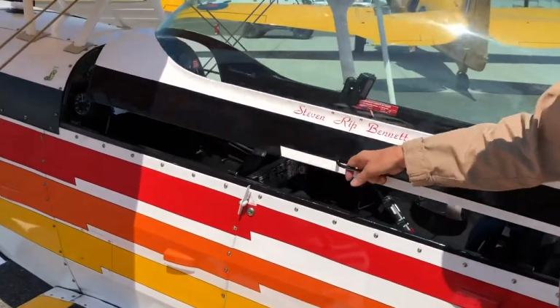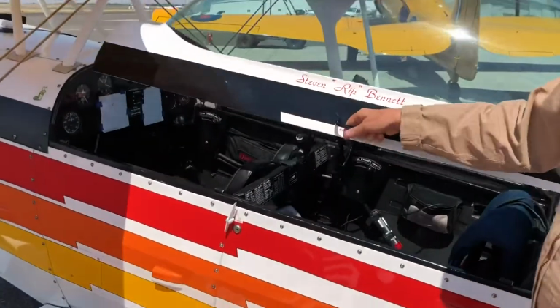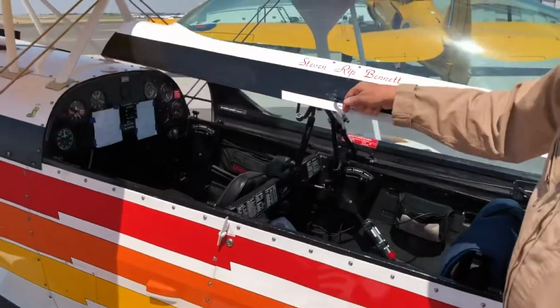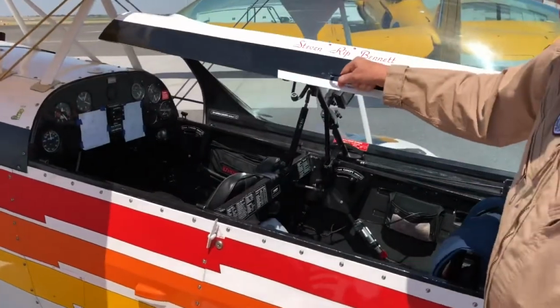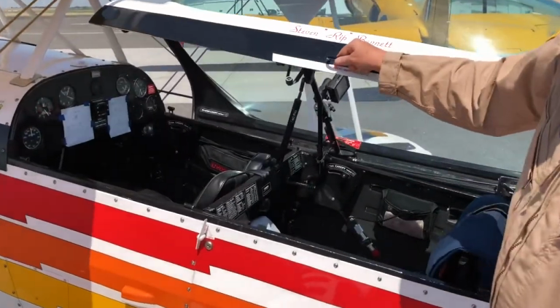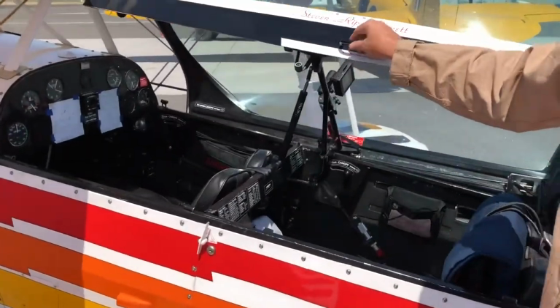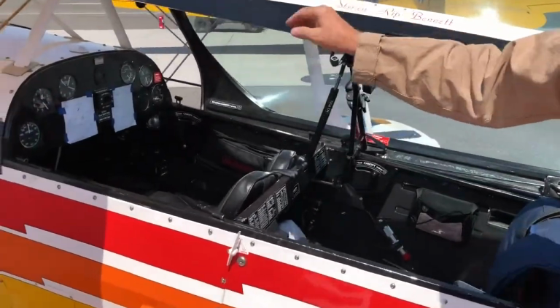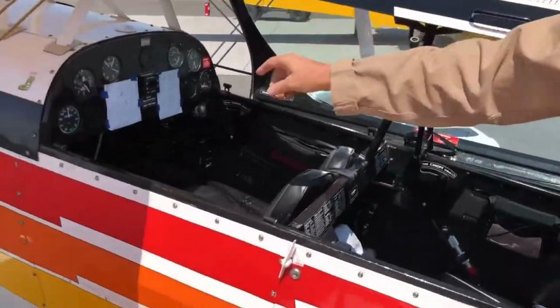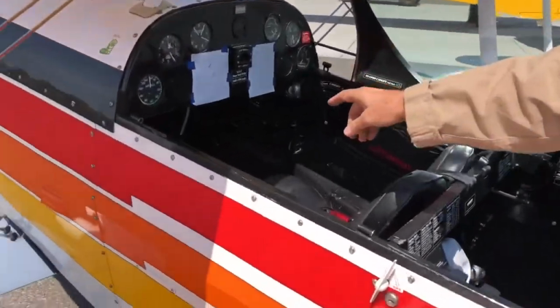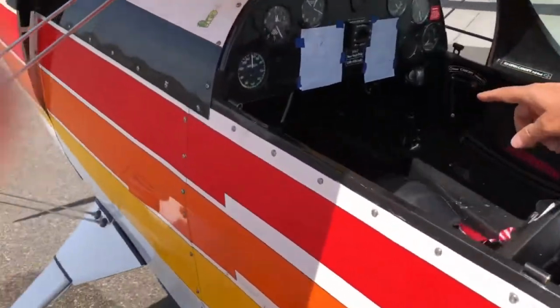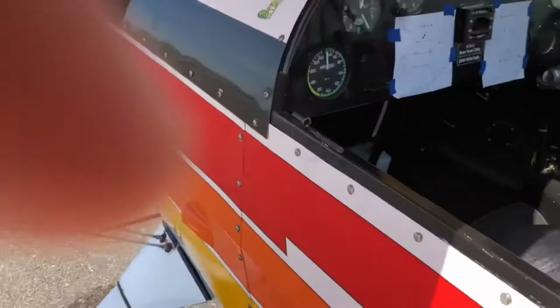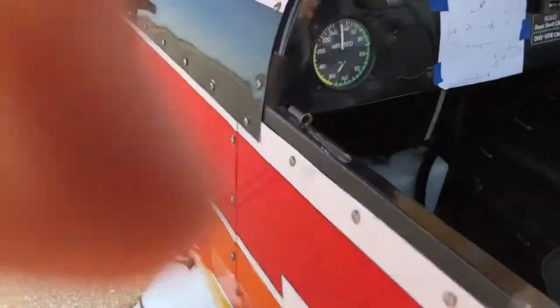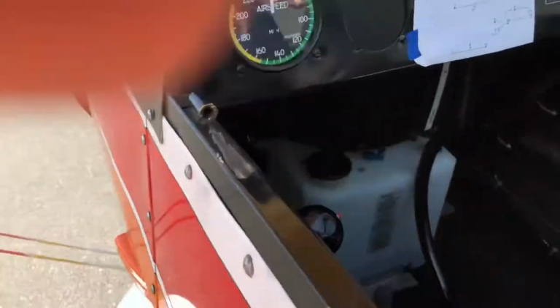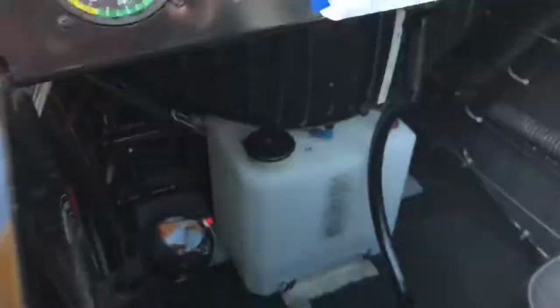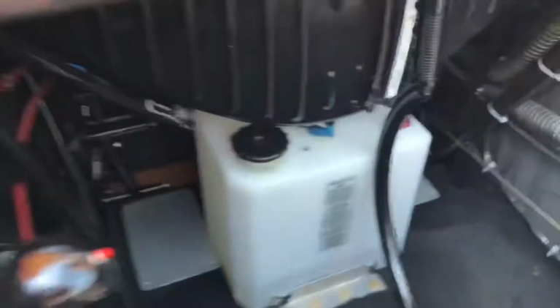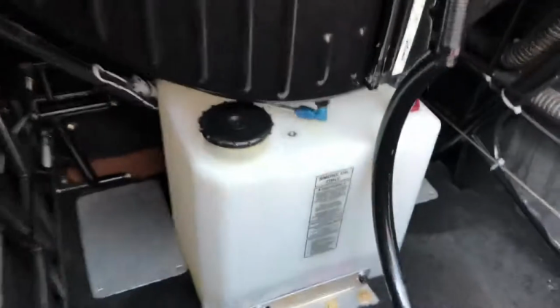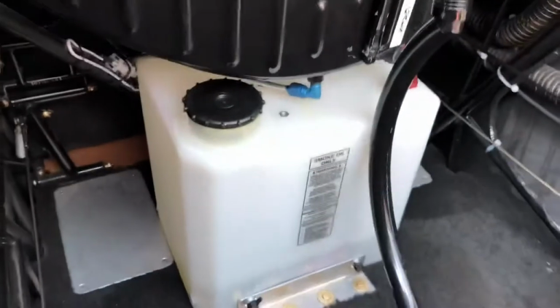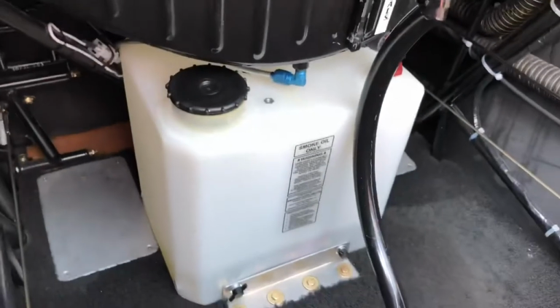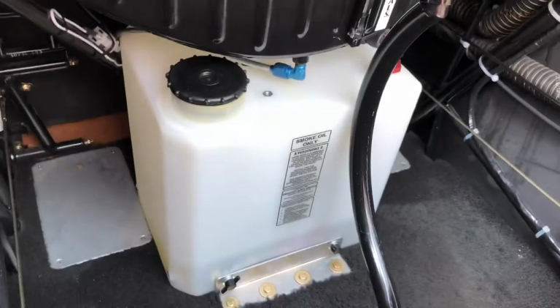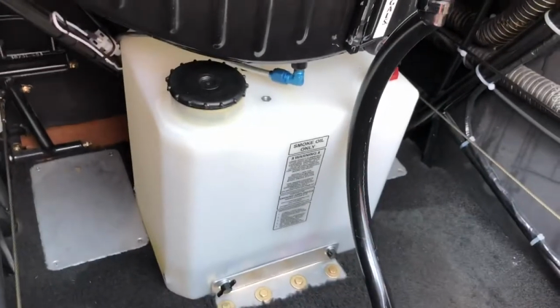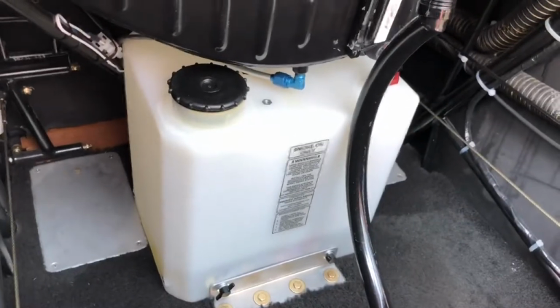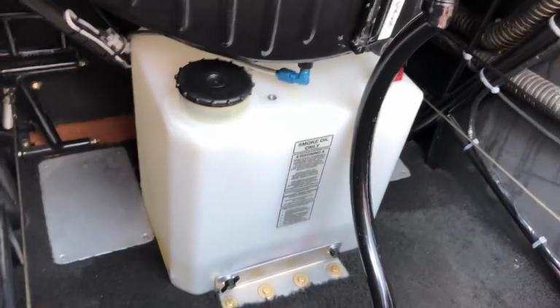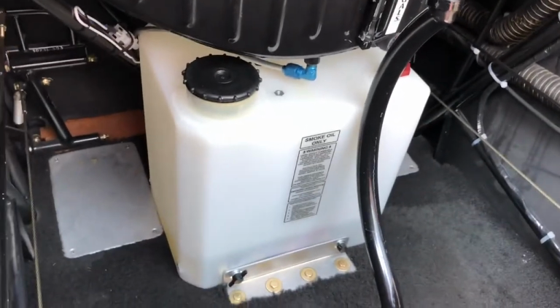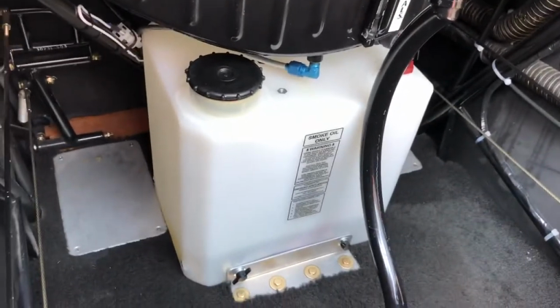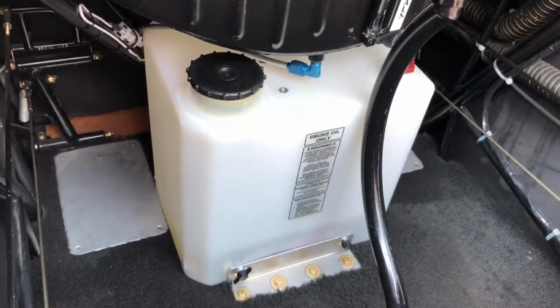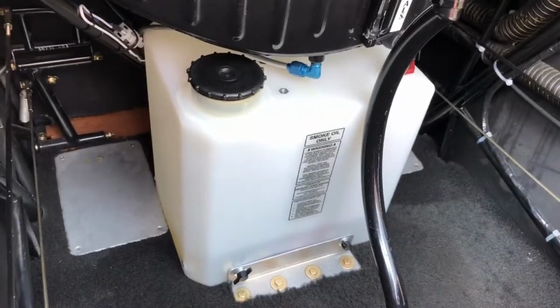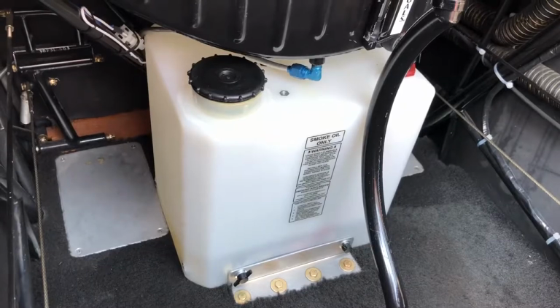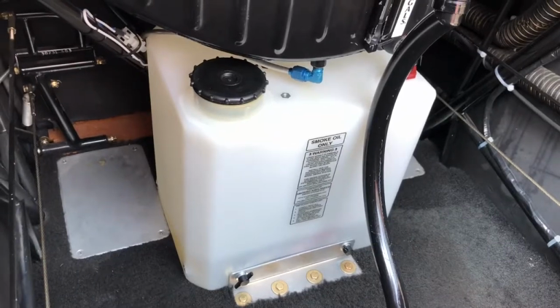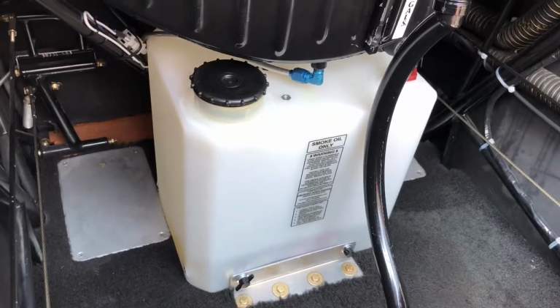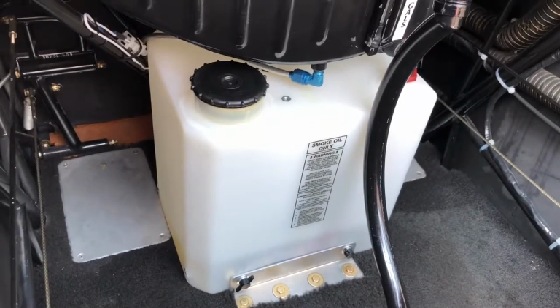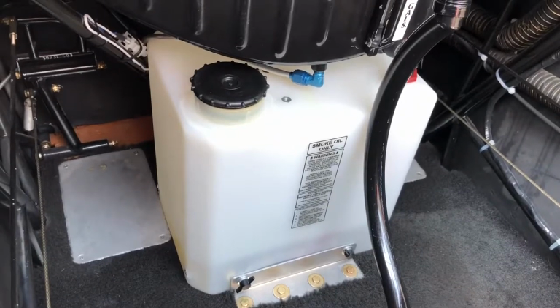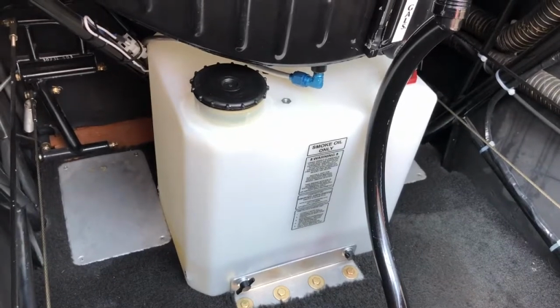Looking inside, in the front cockpit on the floor is the smoke oil system. That generally holds 3 to 3.5 gallons of smoke oil, which is primarily mineral oil but flammable.